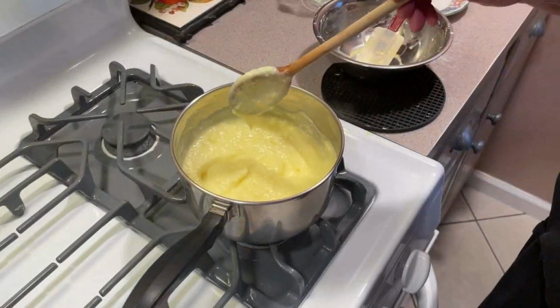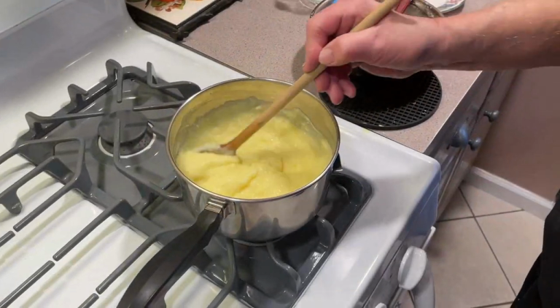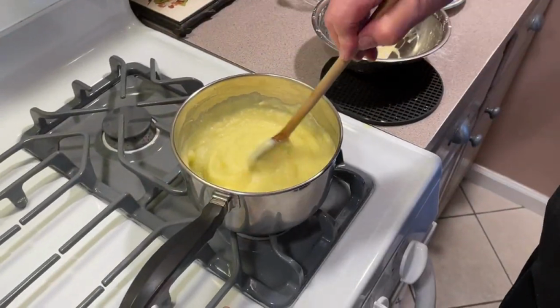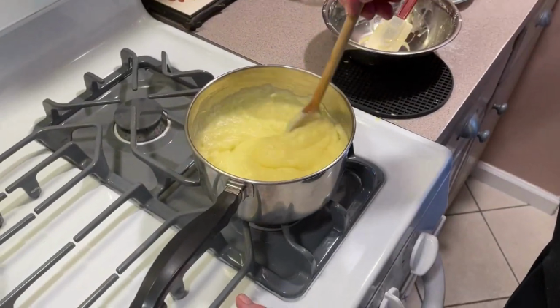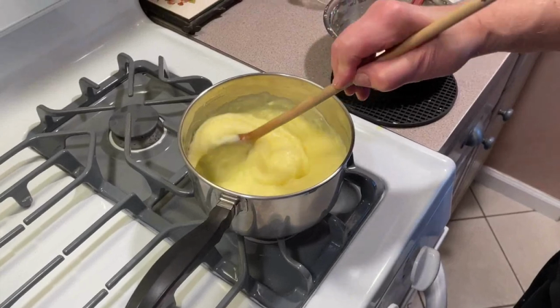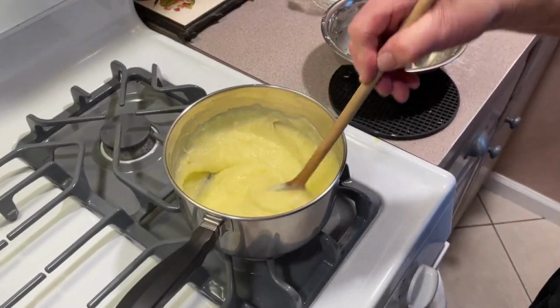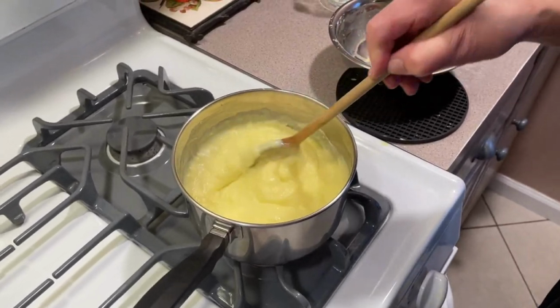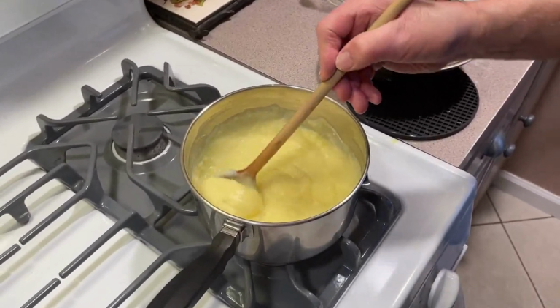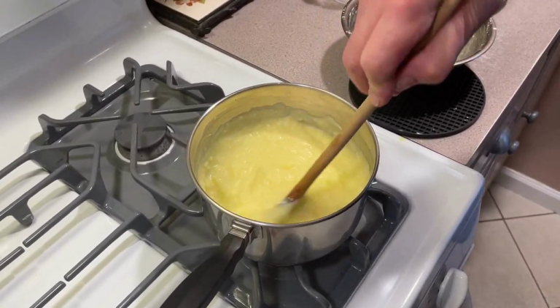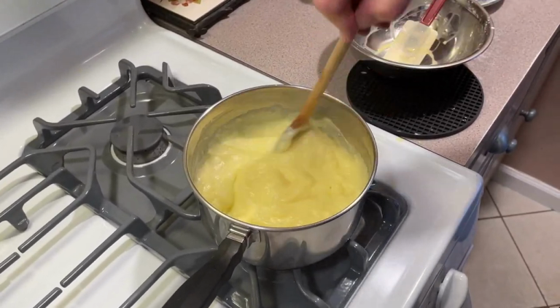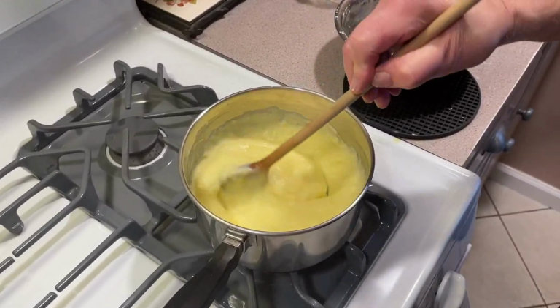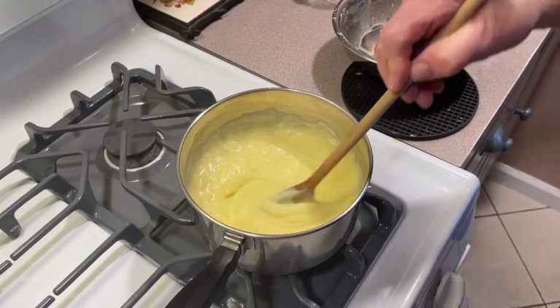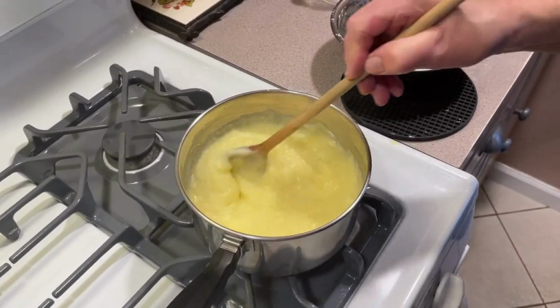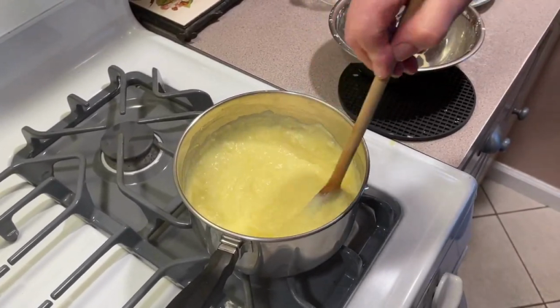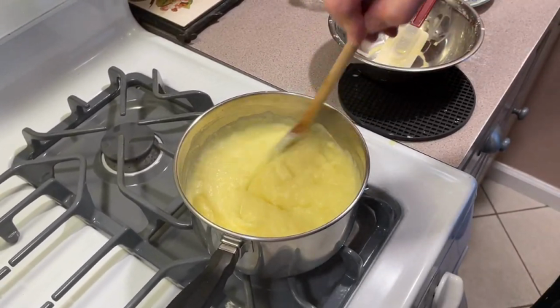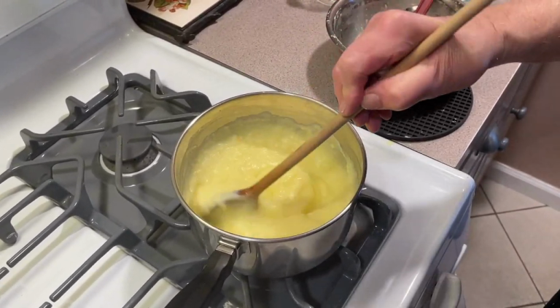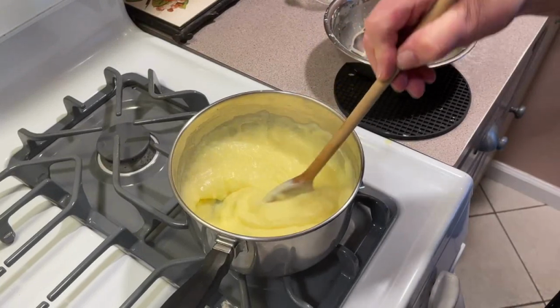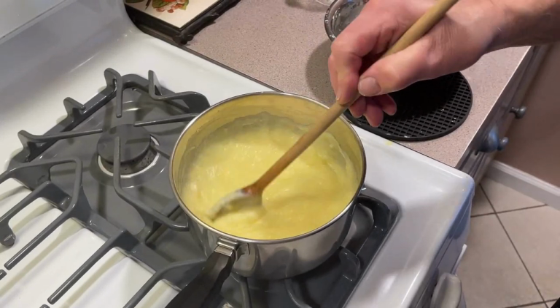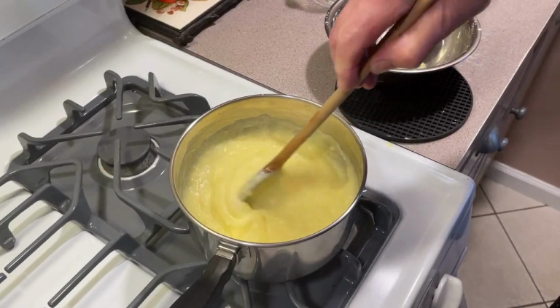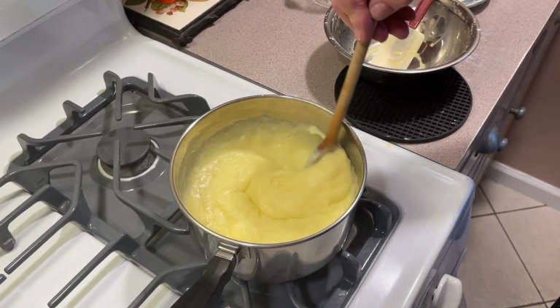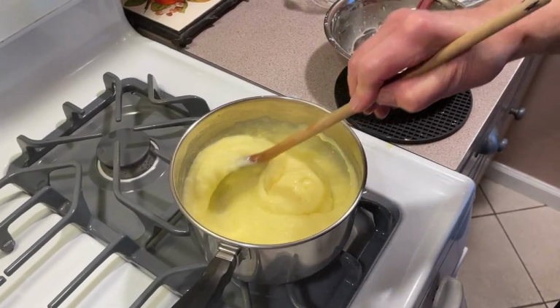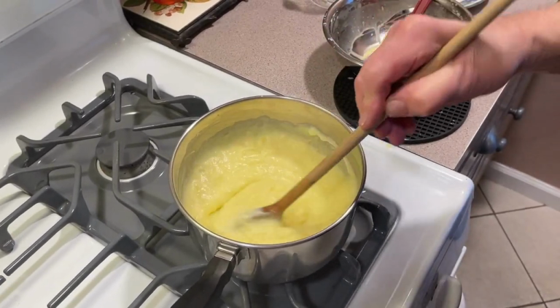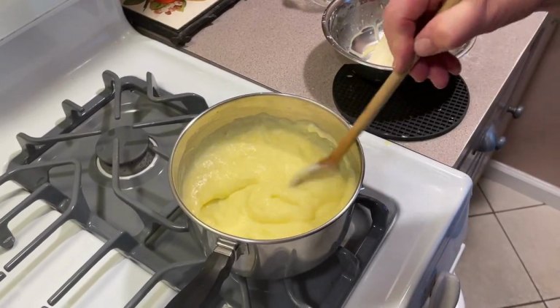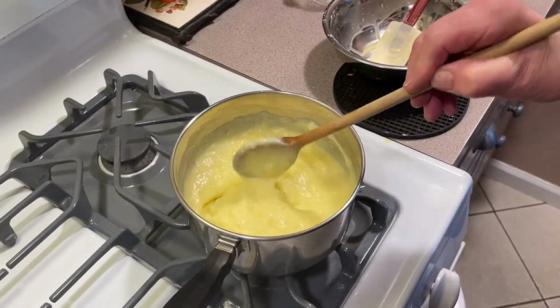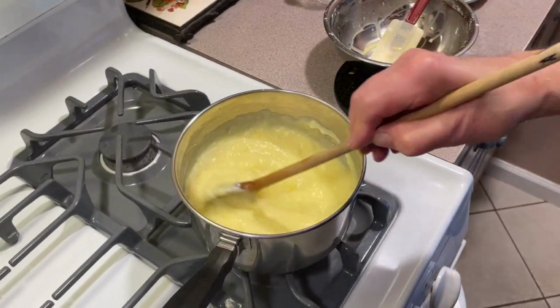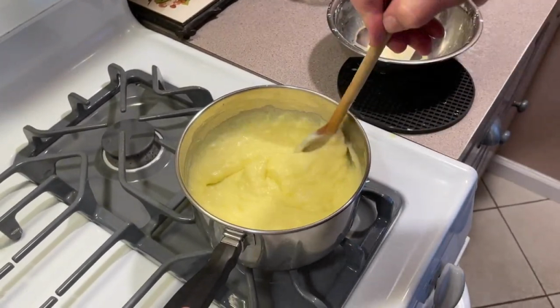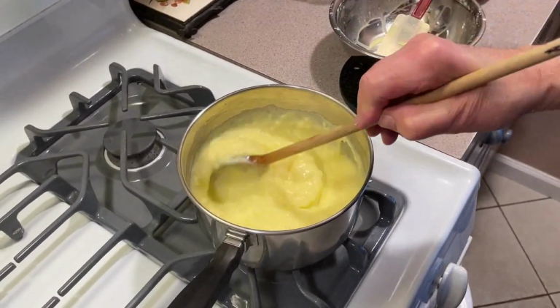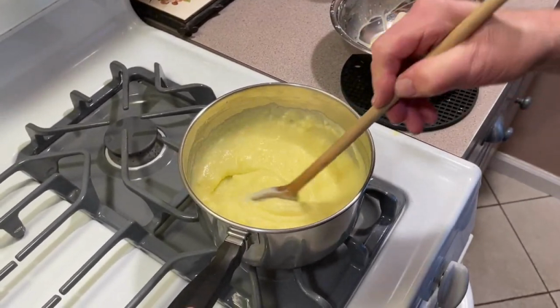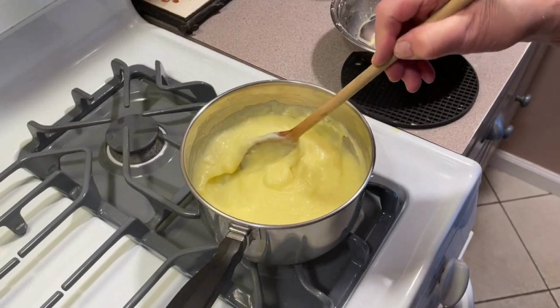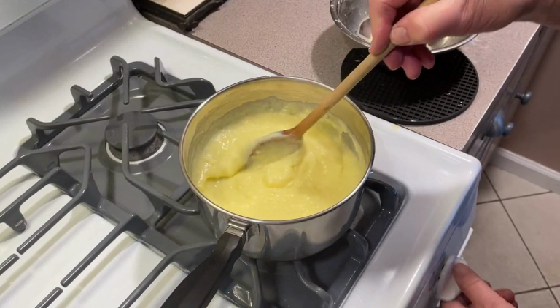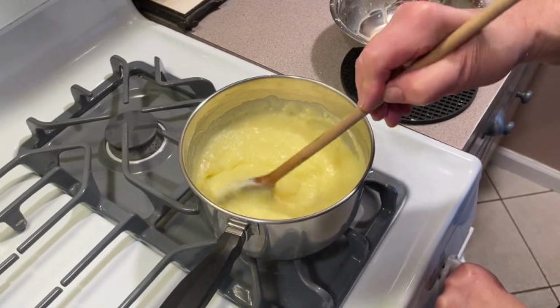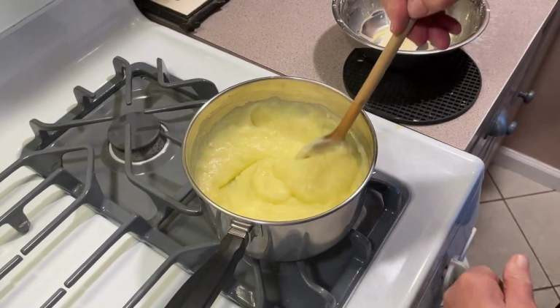As you can see, it's just starting to come up to a boil — that's great. Just give it a couple of seconds, keep stirring, and take it off the flame.